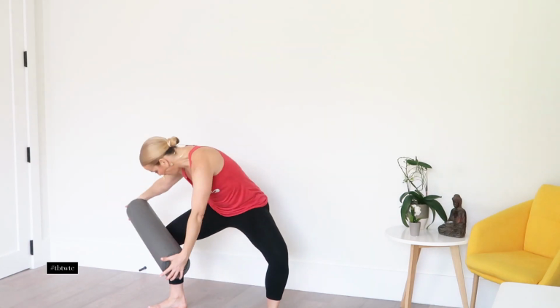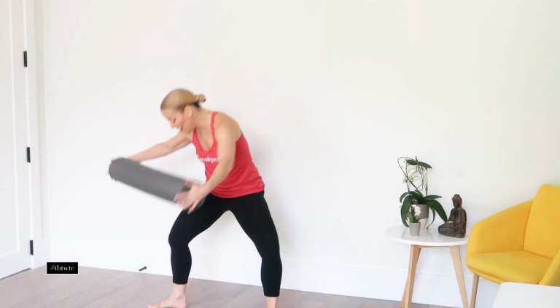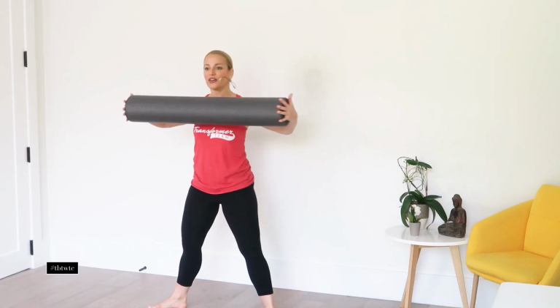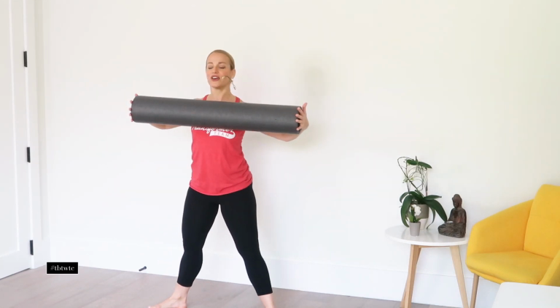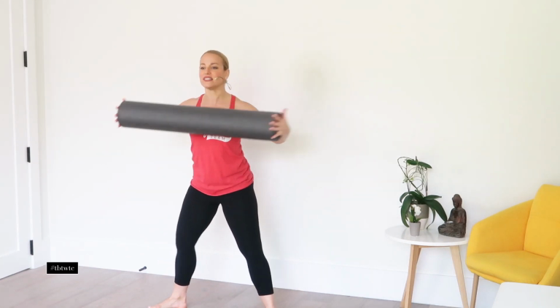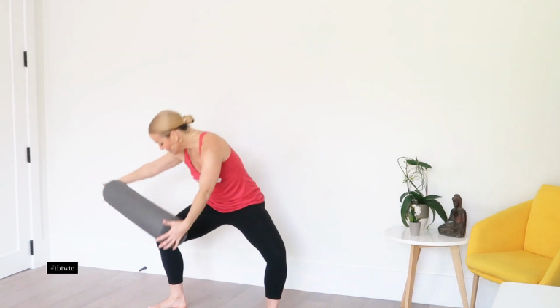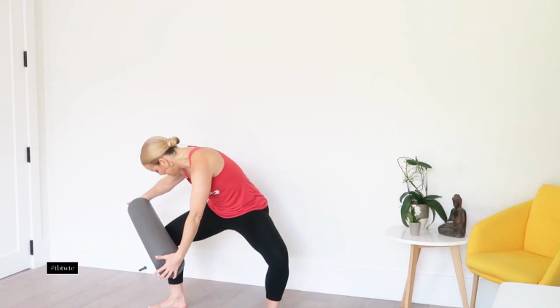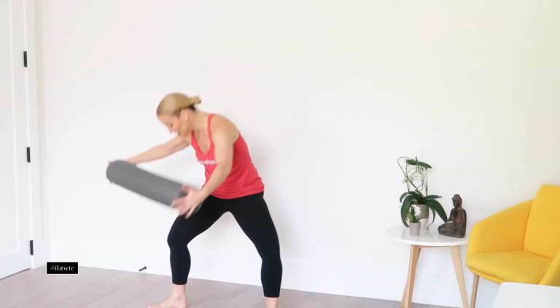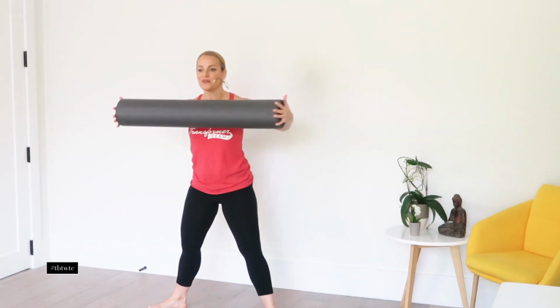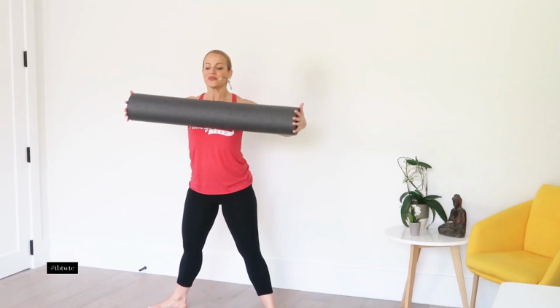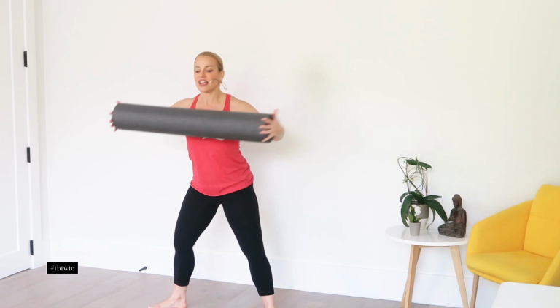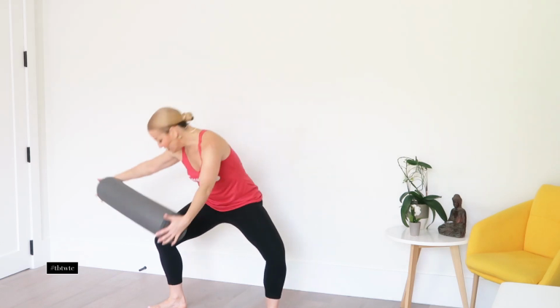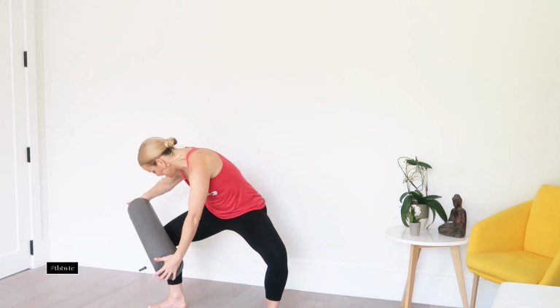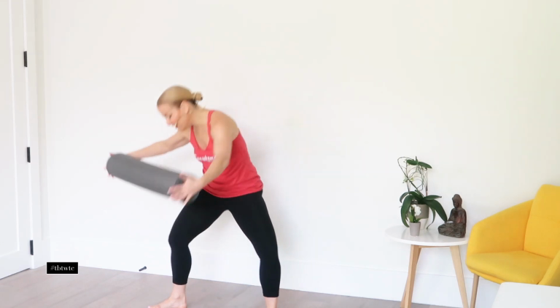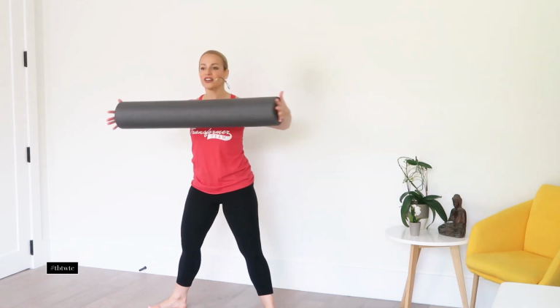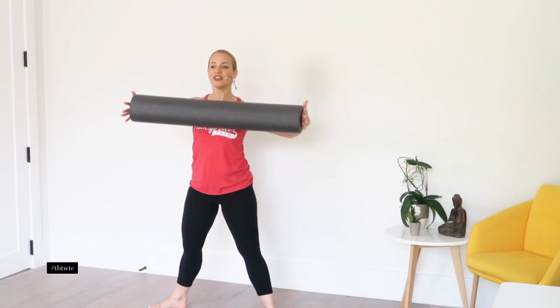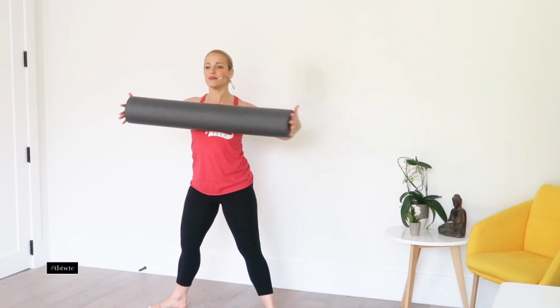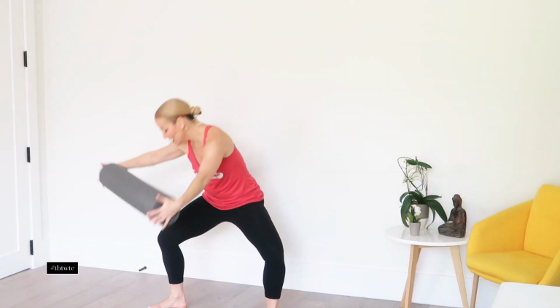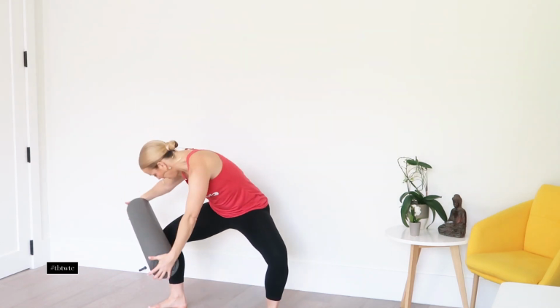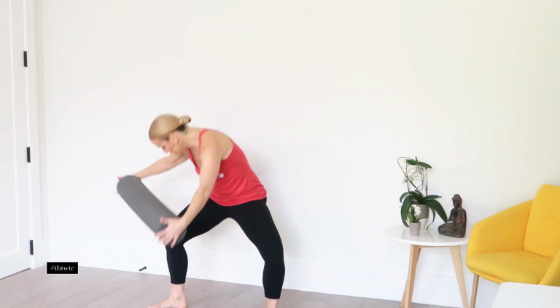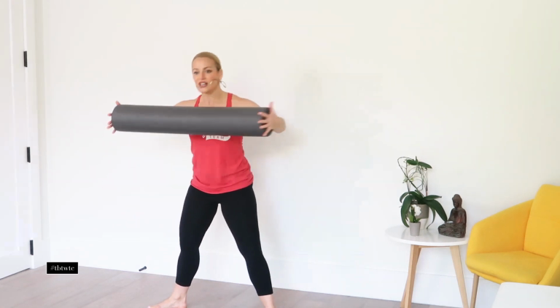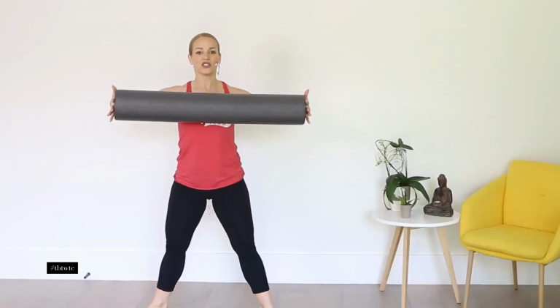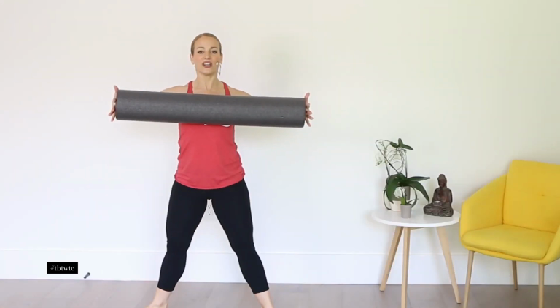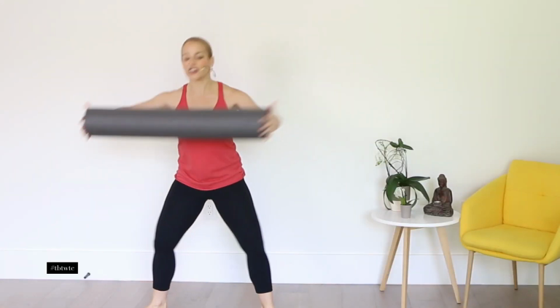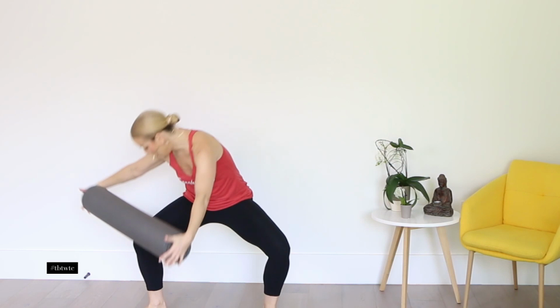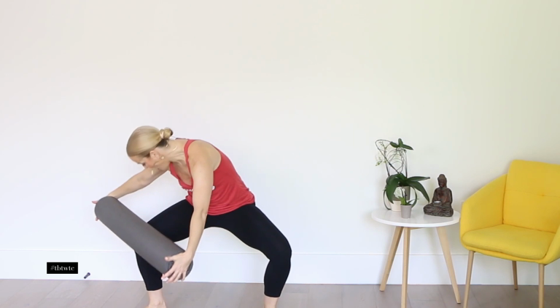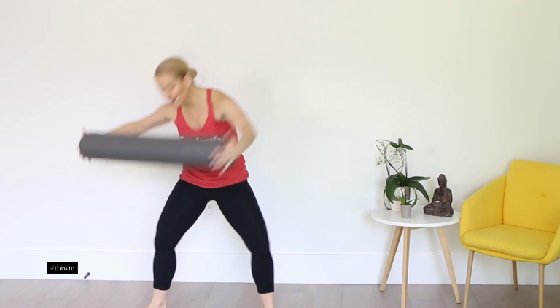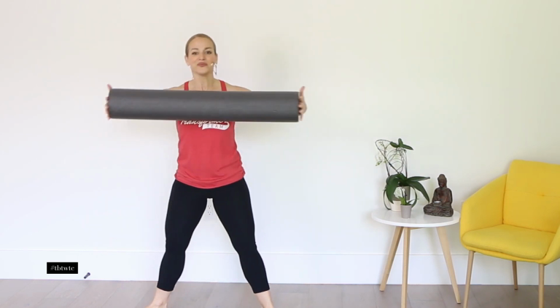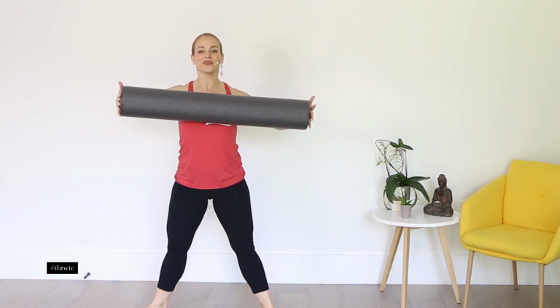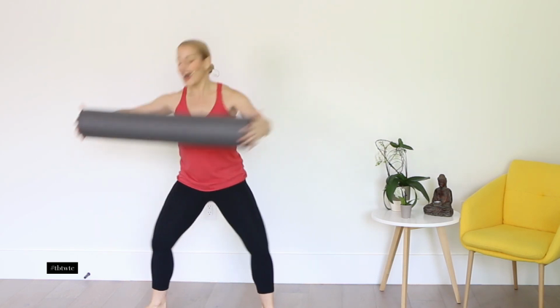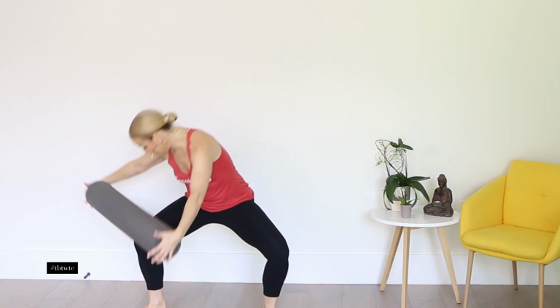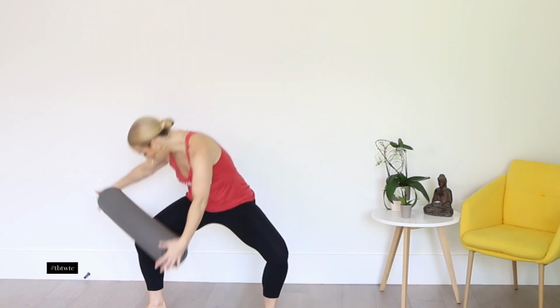Five. Six. Seven. Eight. Nine. And last one. Good — same side, stay here. Really squeeze through each rep.